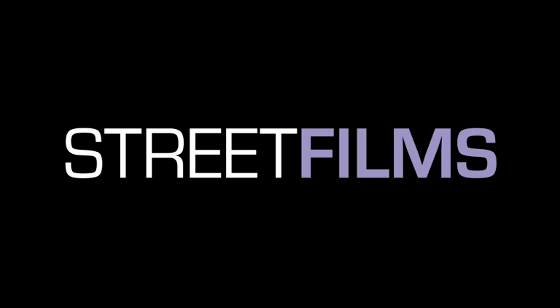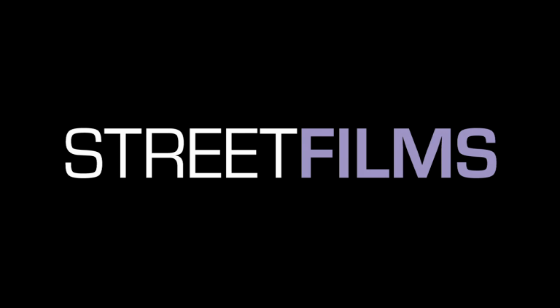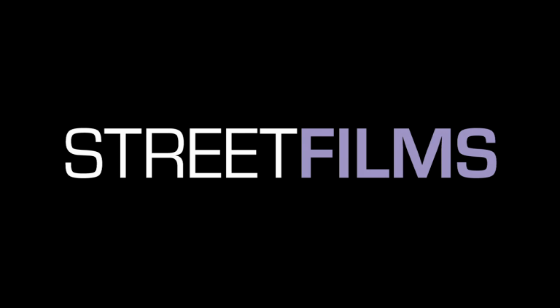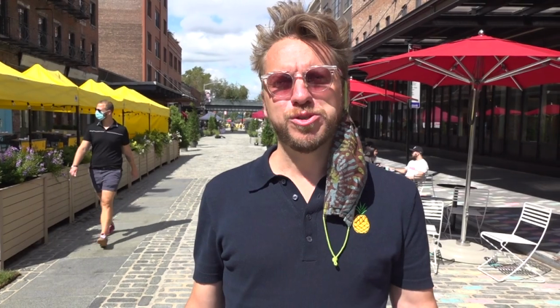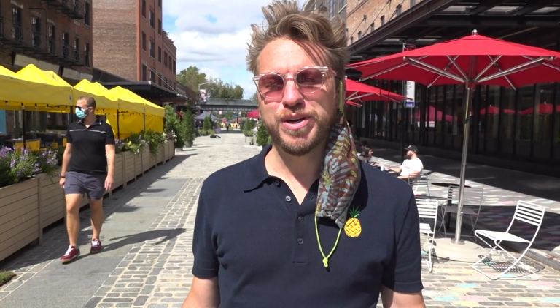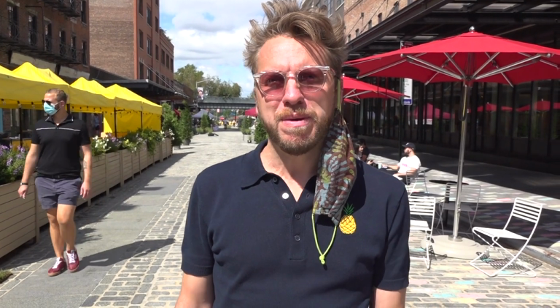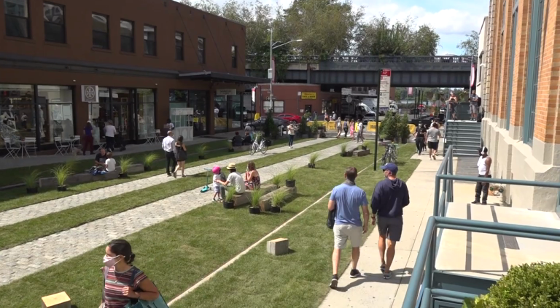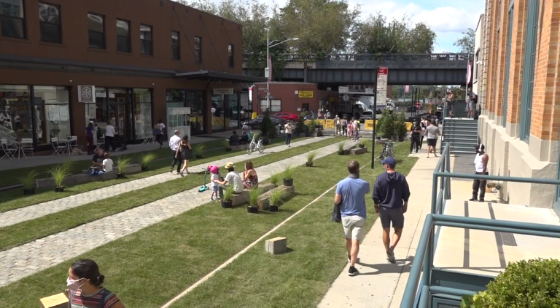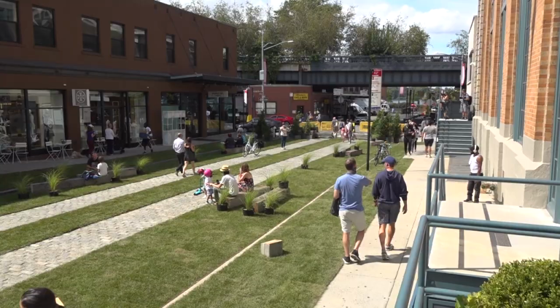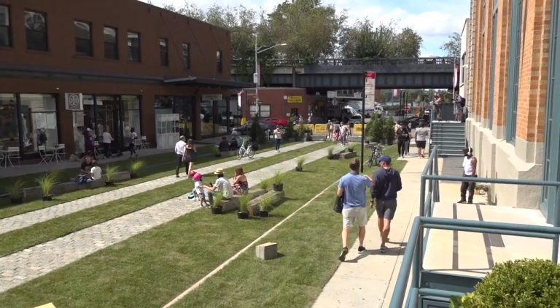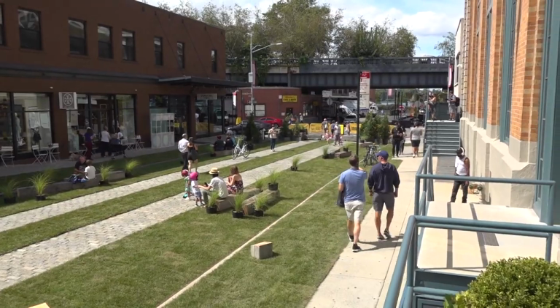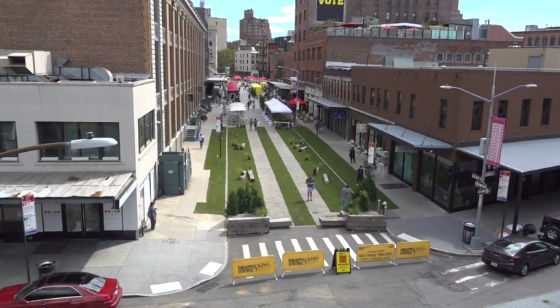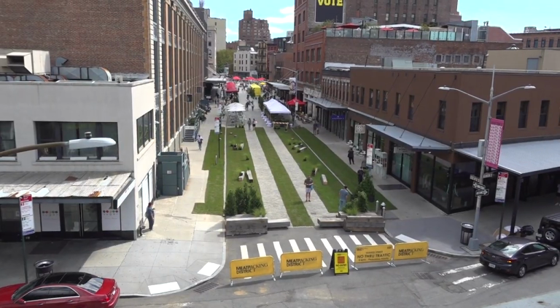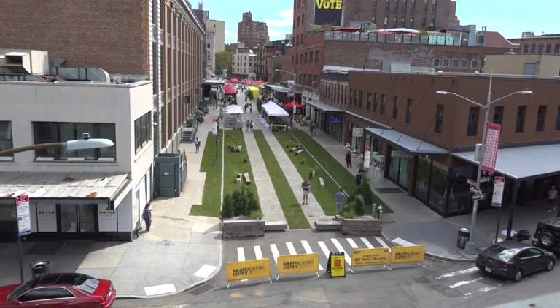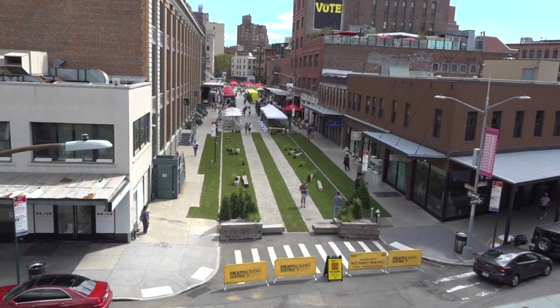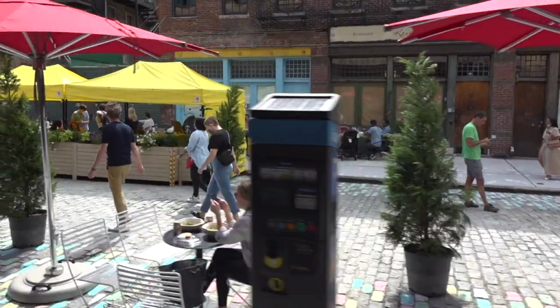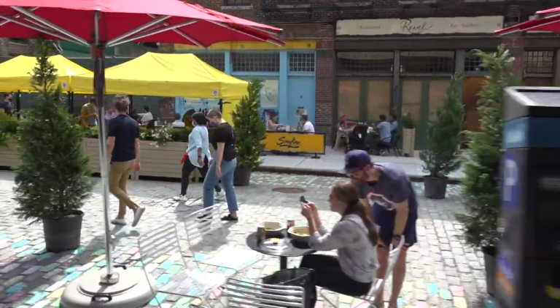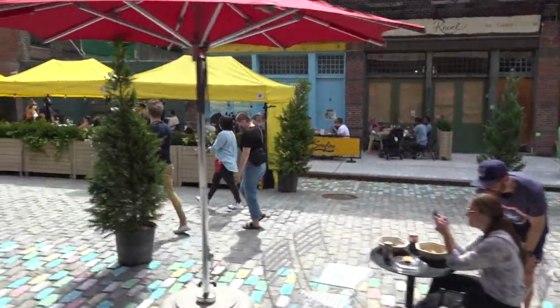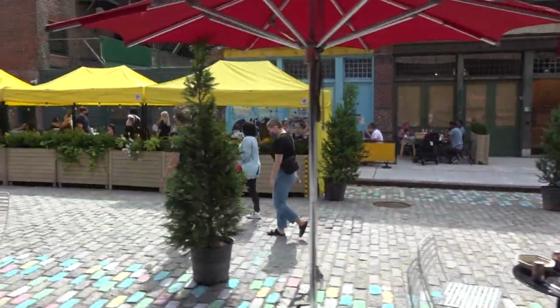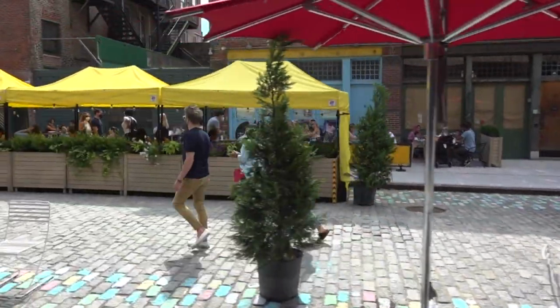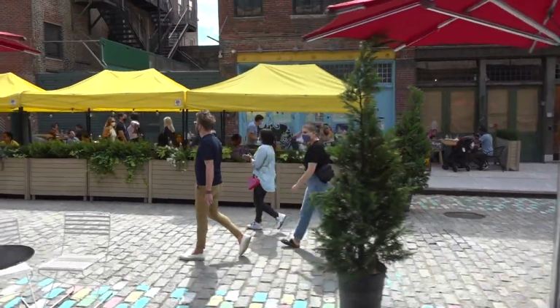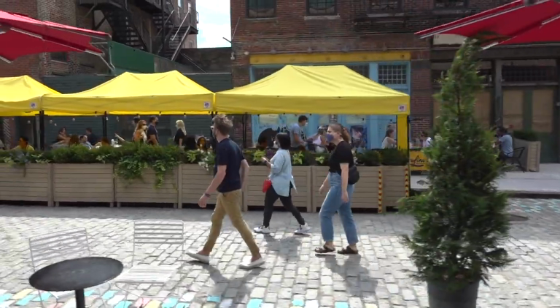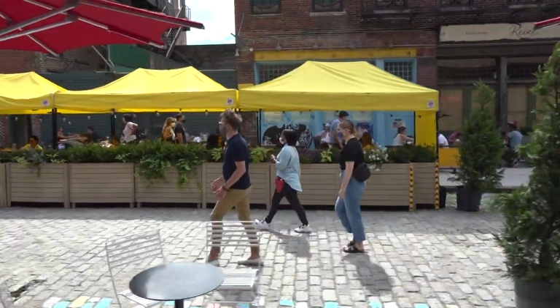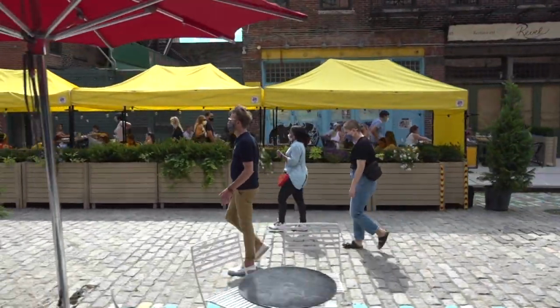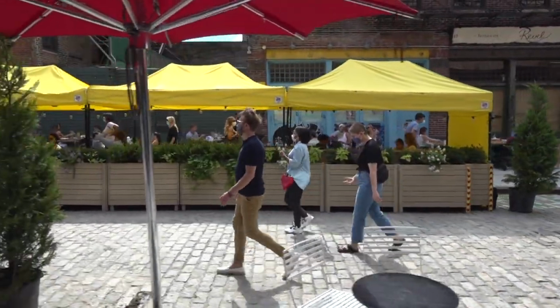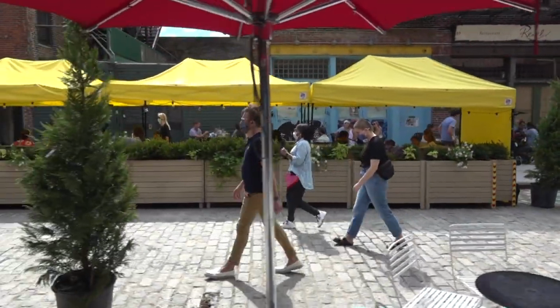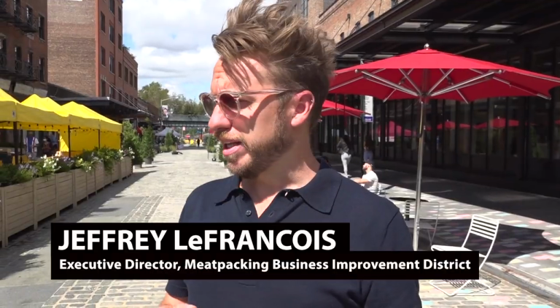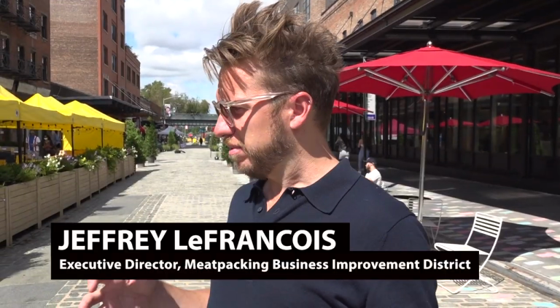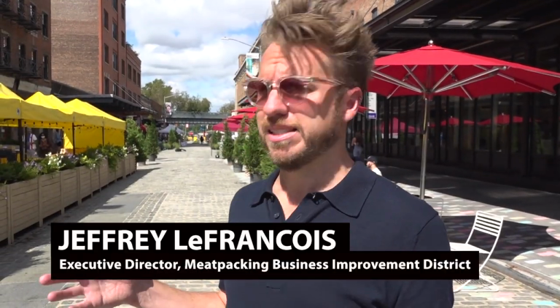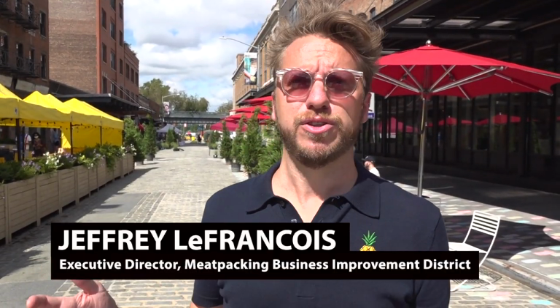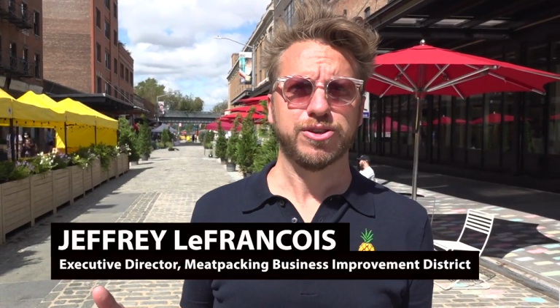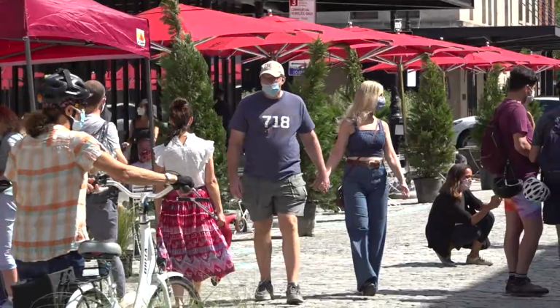You're on Little West 12th Street in the Meatpacking District as a future street. The Neighborhood Association, the Business Improvement District, worked with AIA and ASLA to come up with this amazing design that really lends itself to the nature of the district.